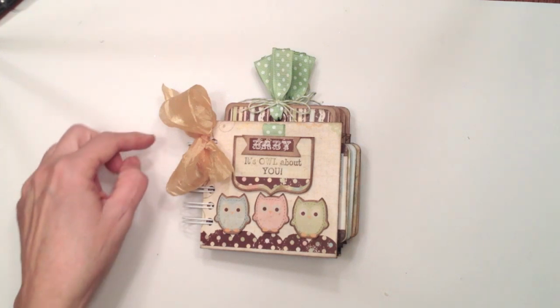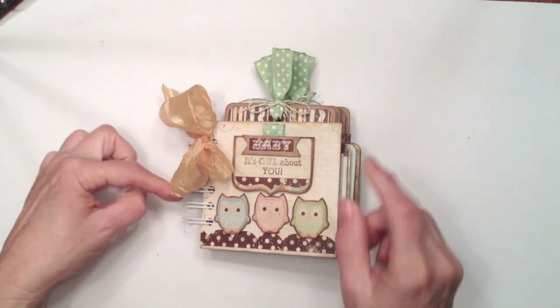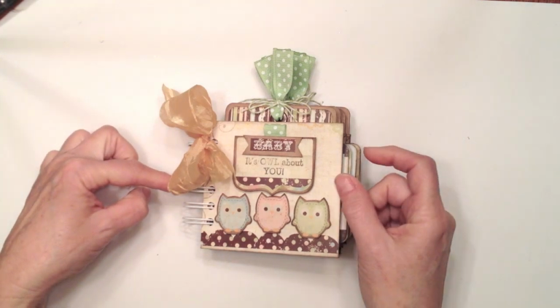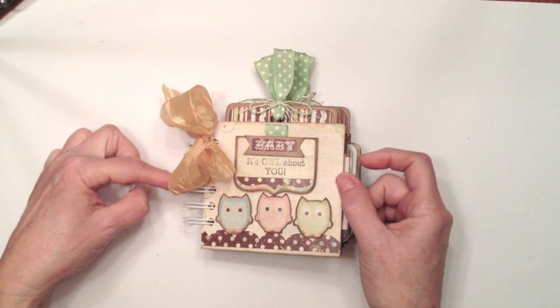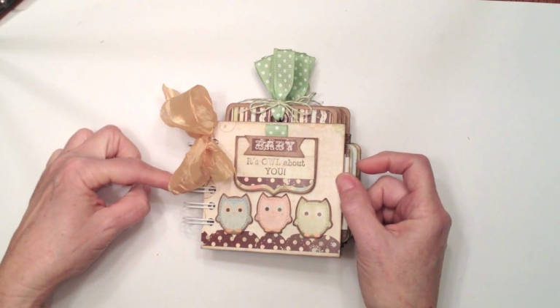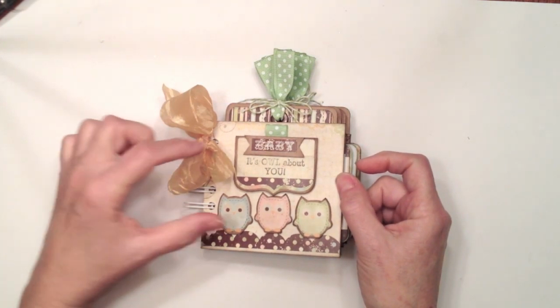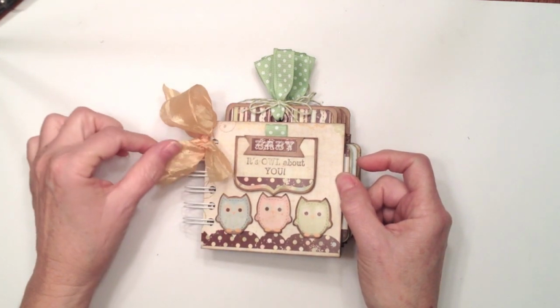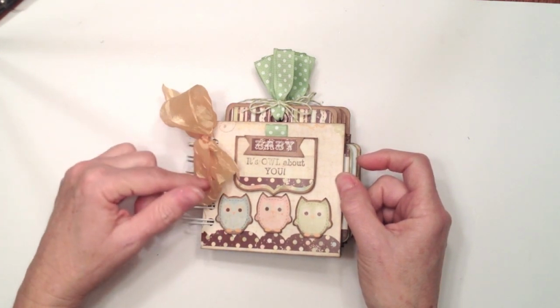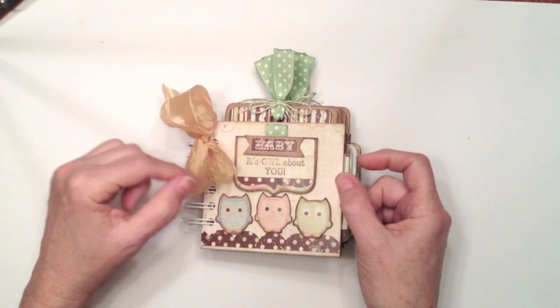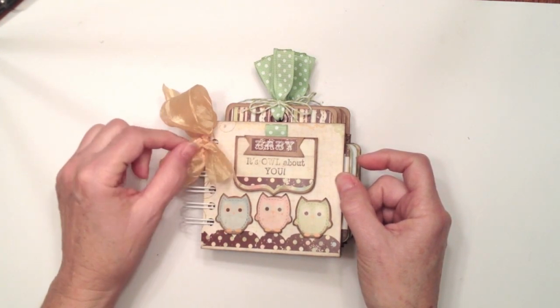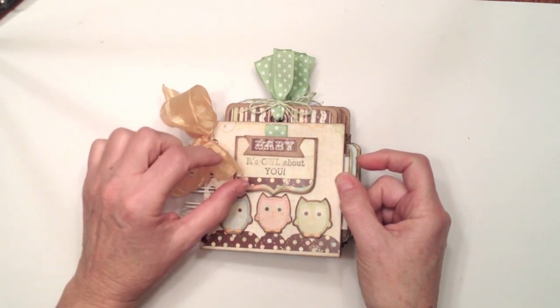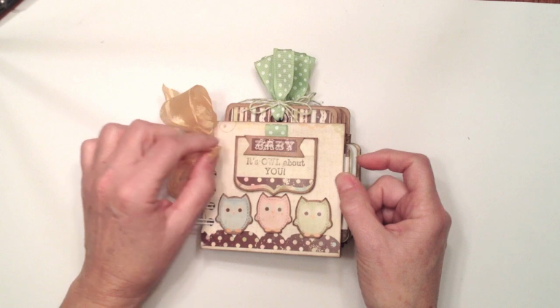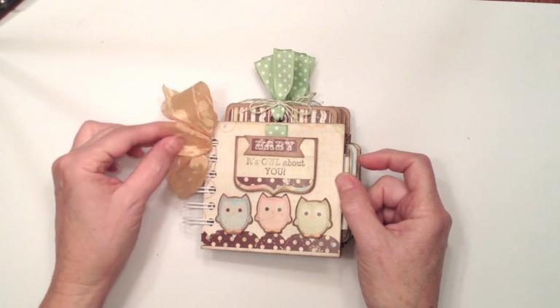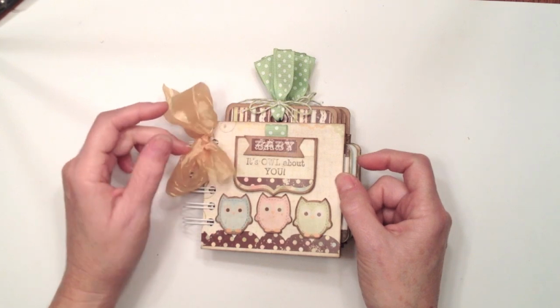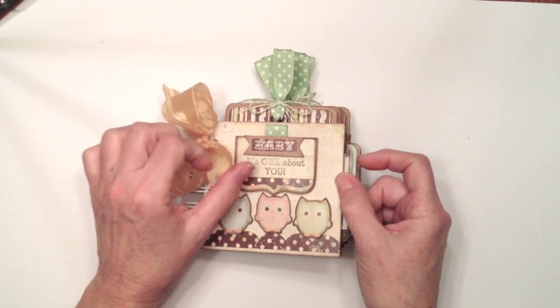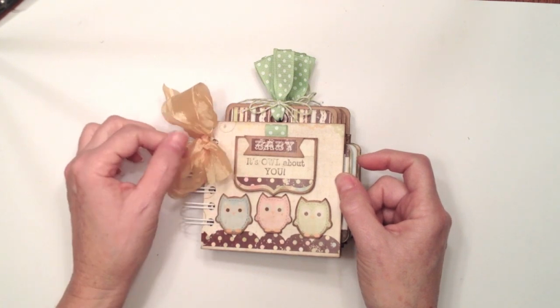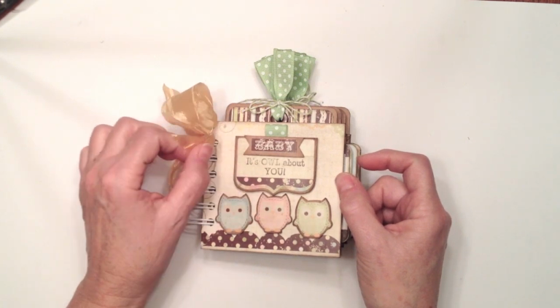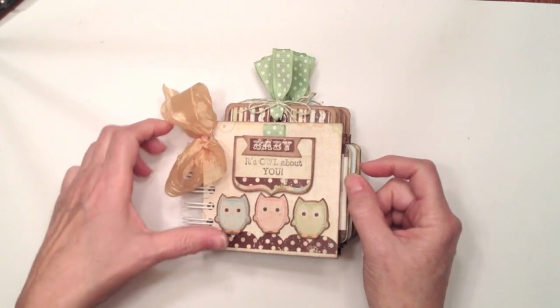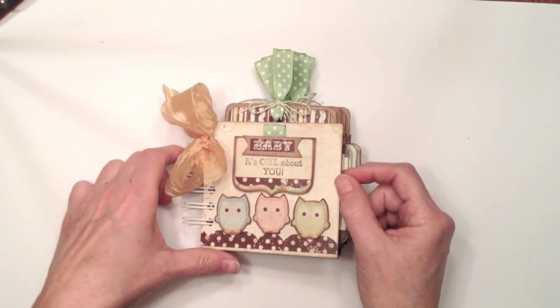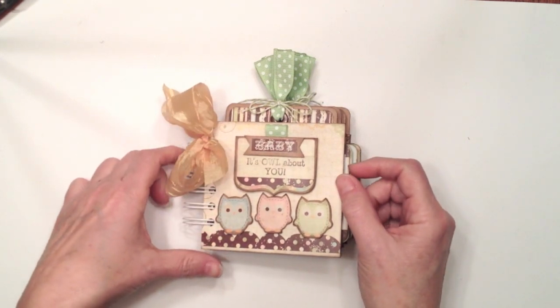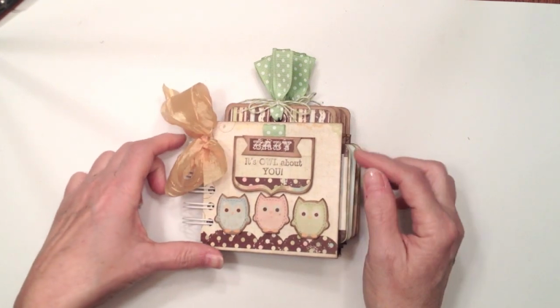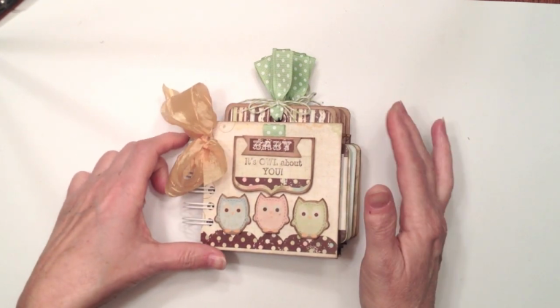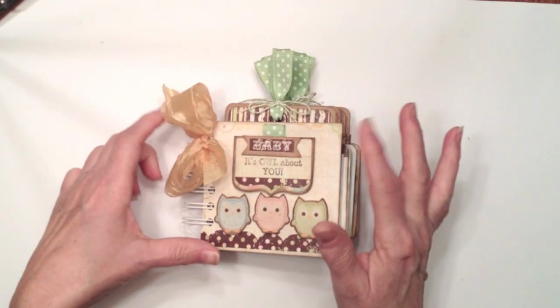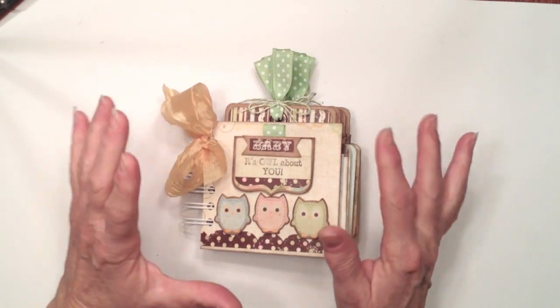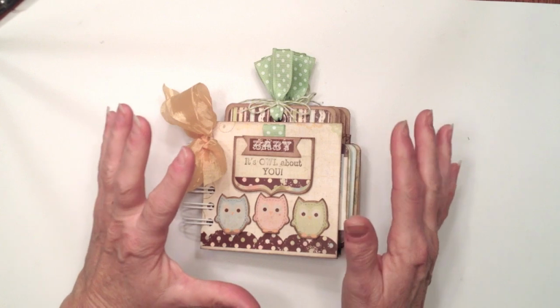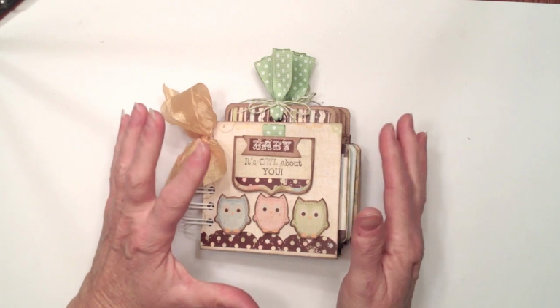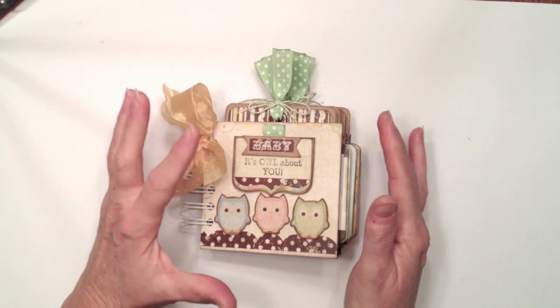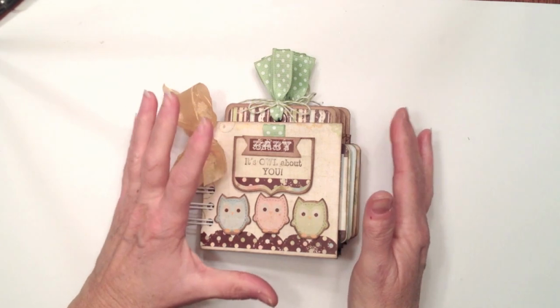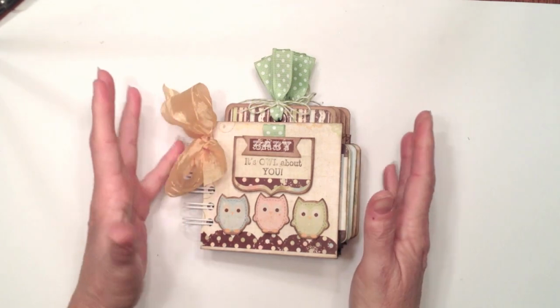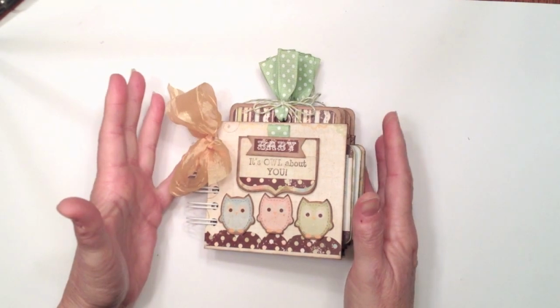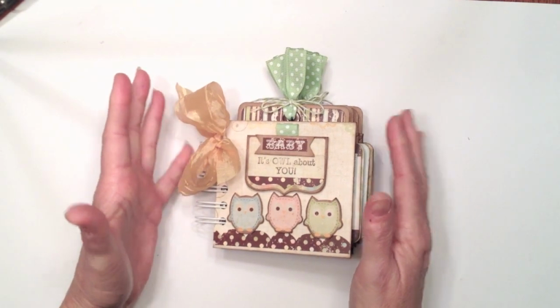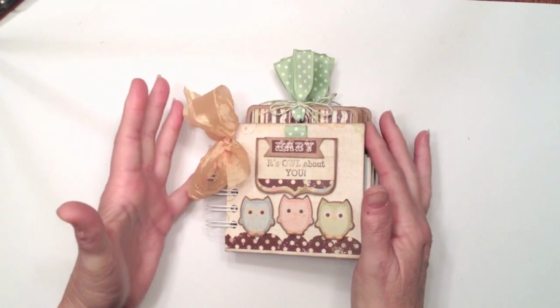I bound the mini album with my cinch. I tied some little gold silk ribbon right here. The mini album measures roughly 3x4 or 4x4, something like that. And they're little pocket pages.